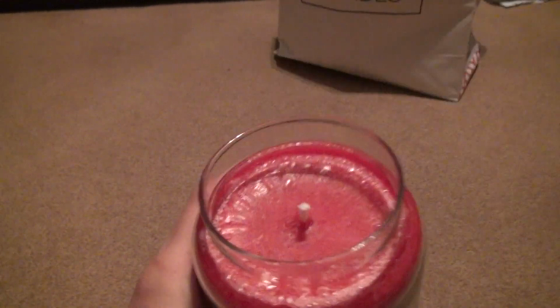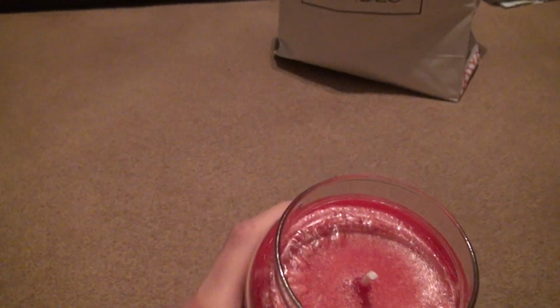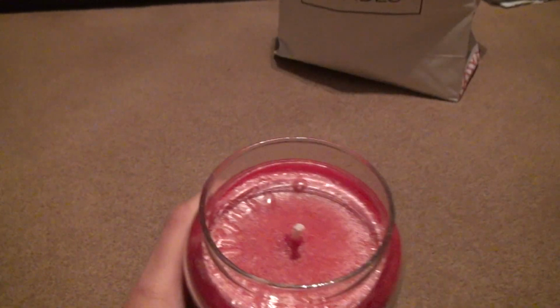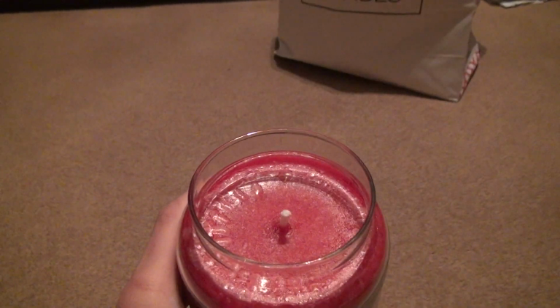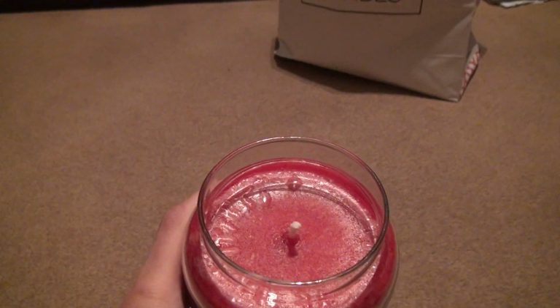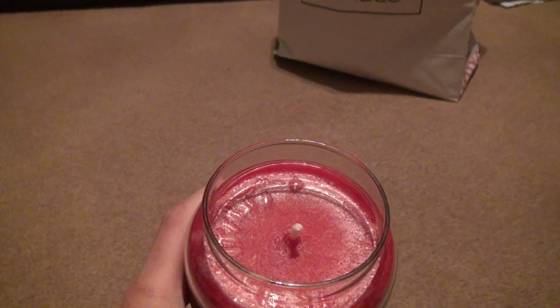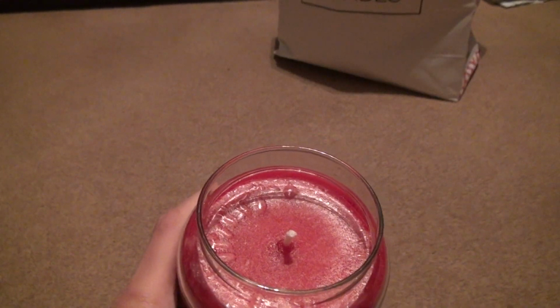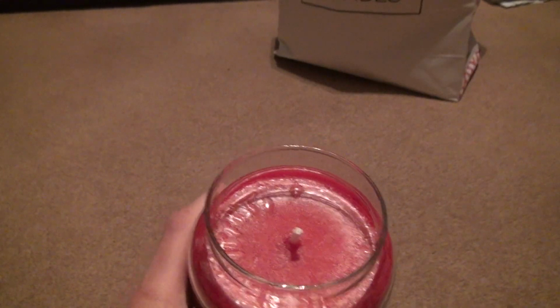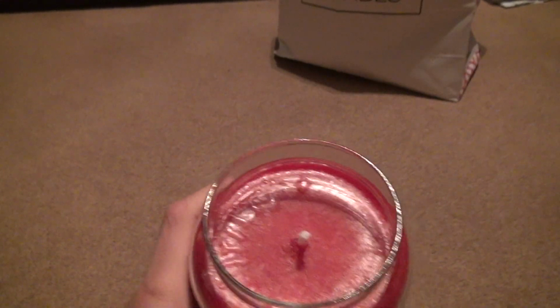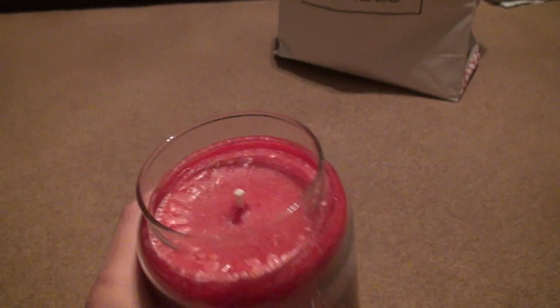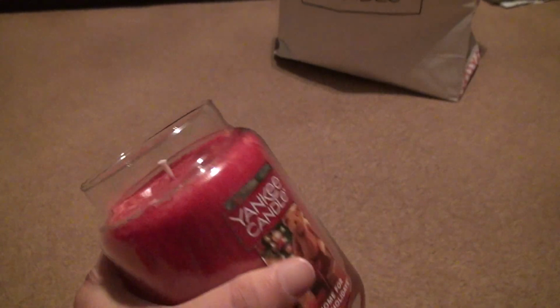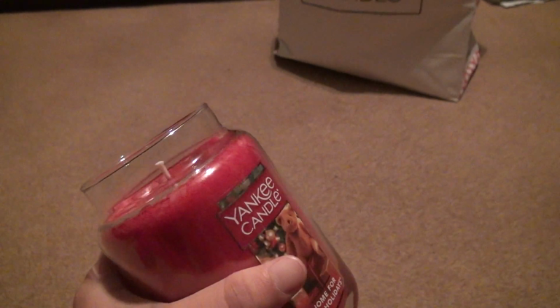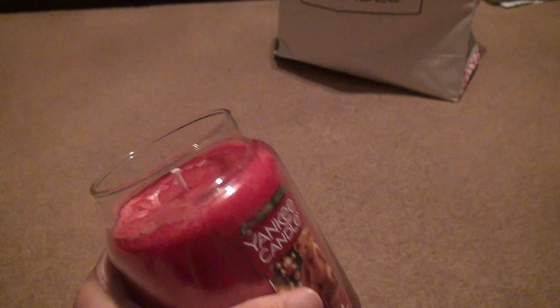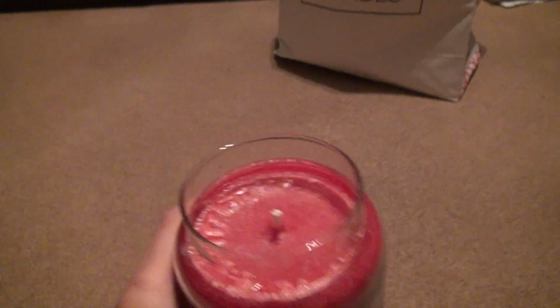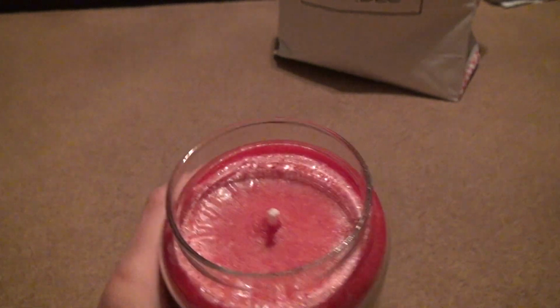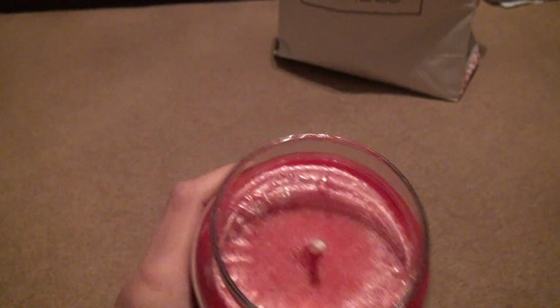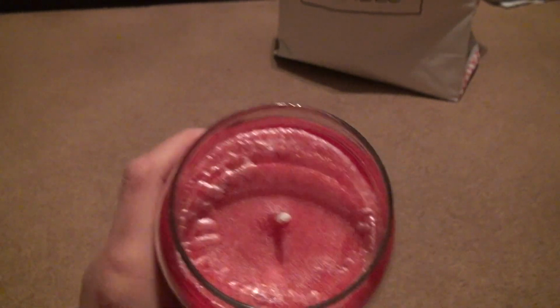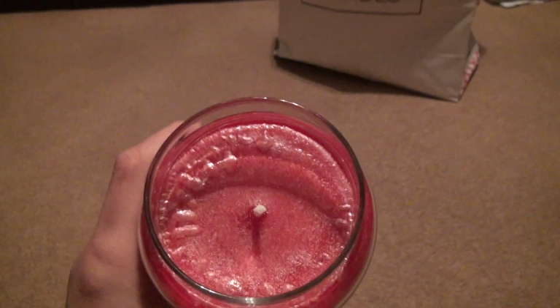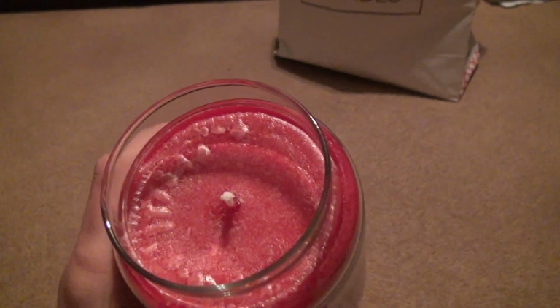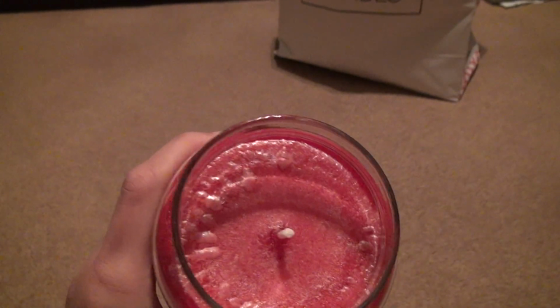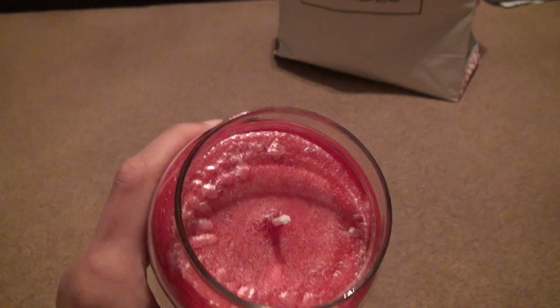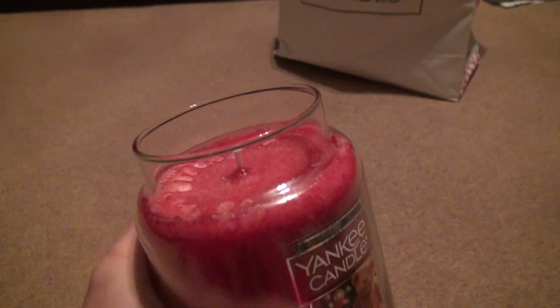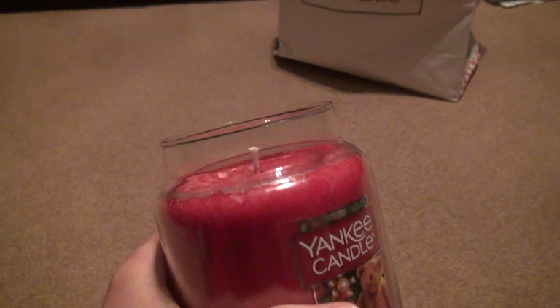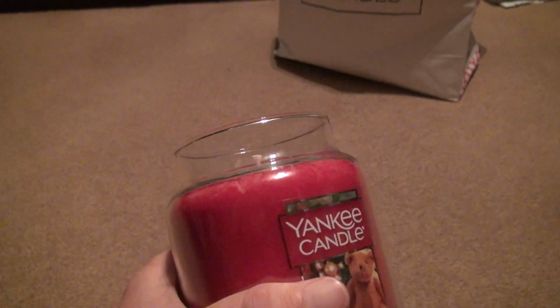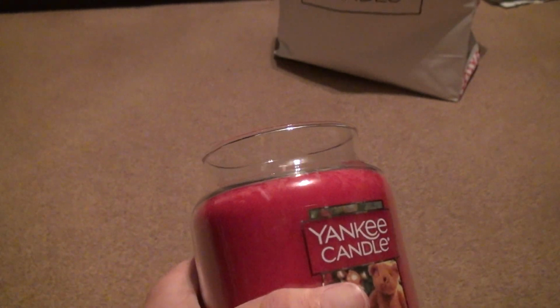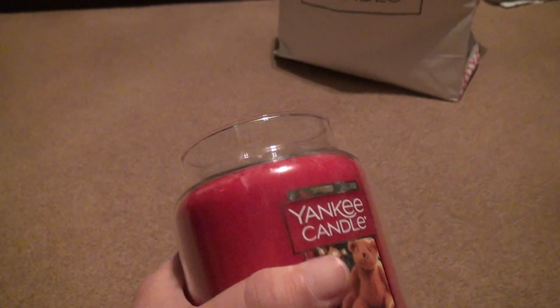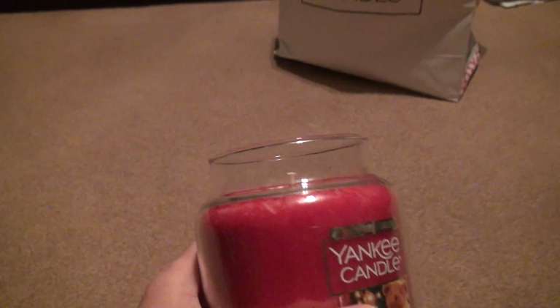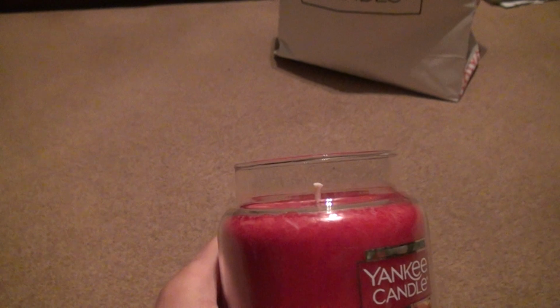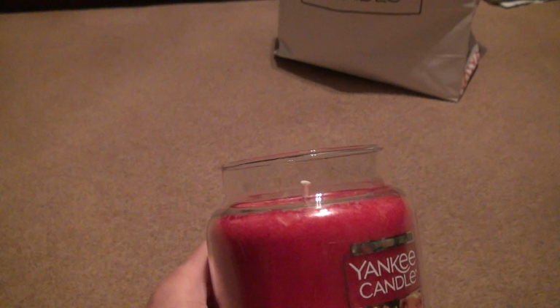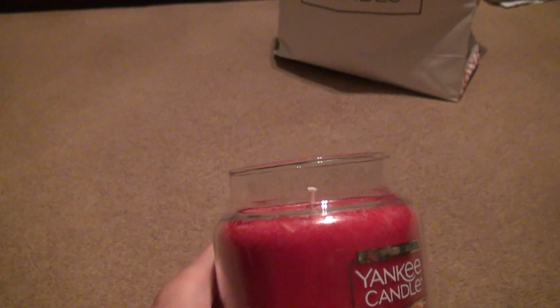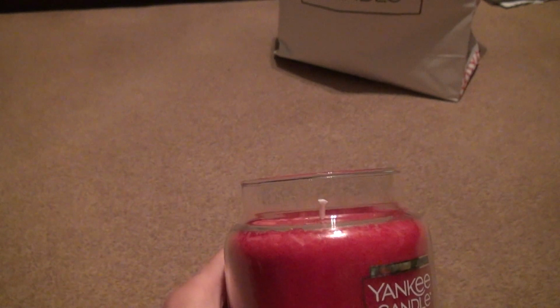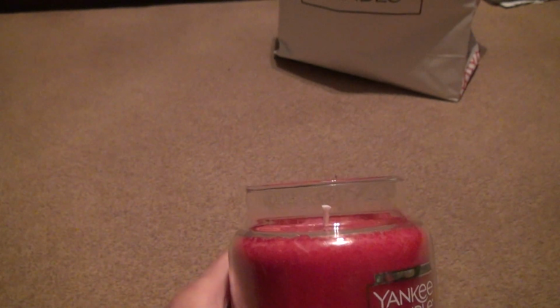I didn't show you the inside of all of them. I try to, but I'm not going to go redo all the videos. Here's what it looks like inside. You have to trim the wick for this one, because if you don't, it won't burn properly.